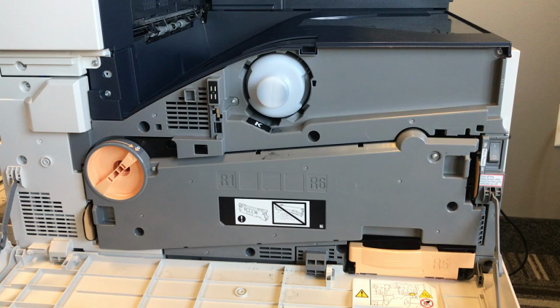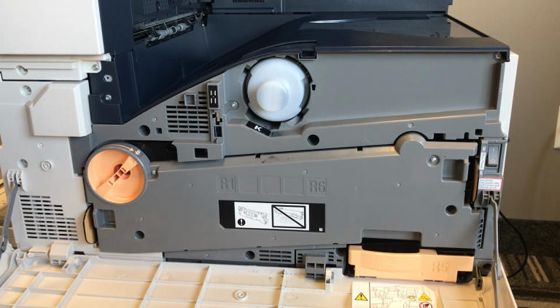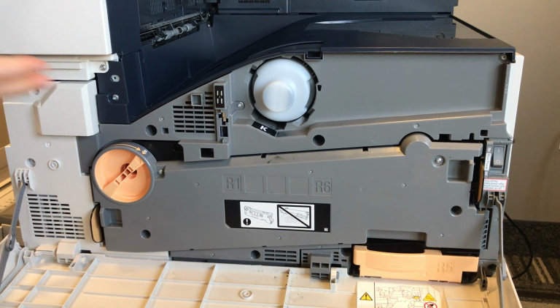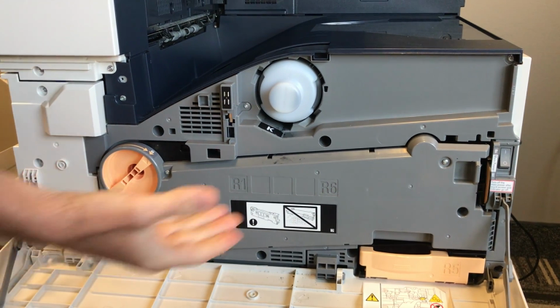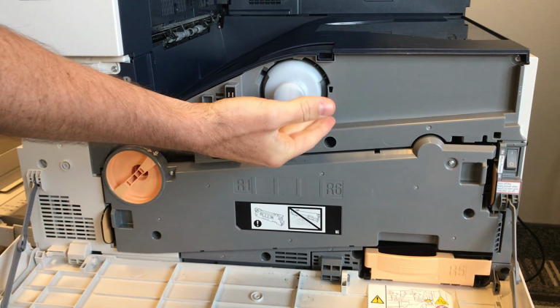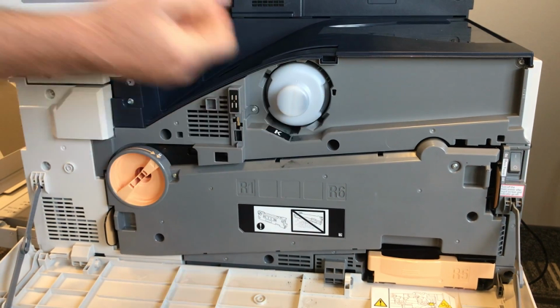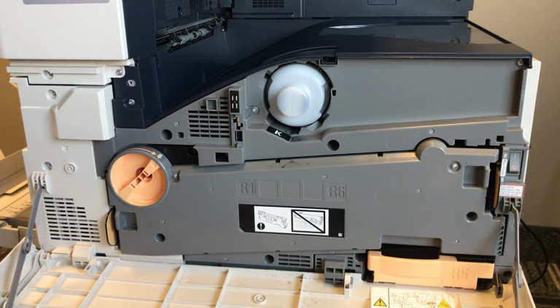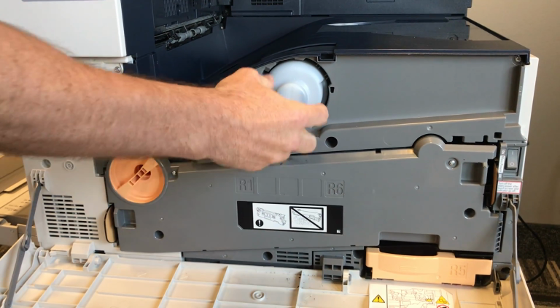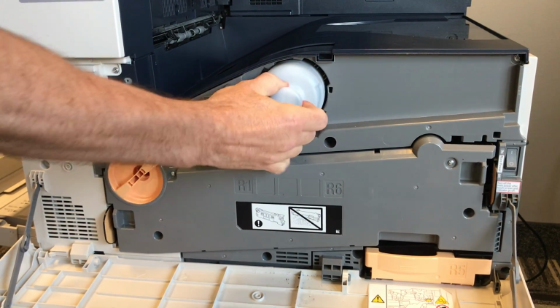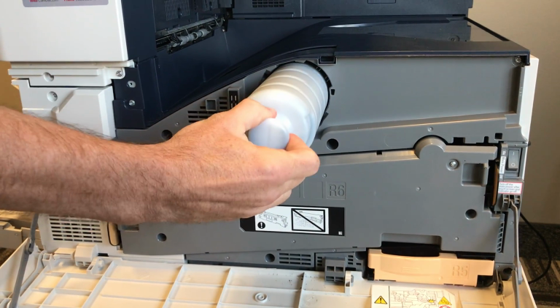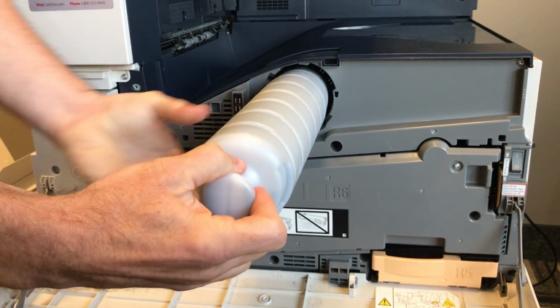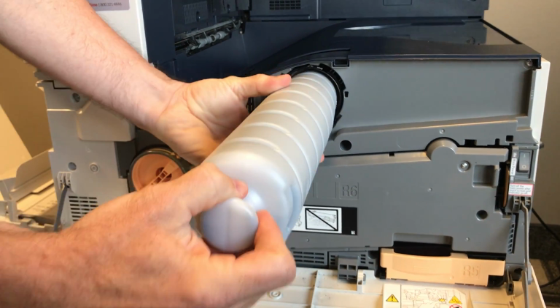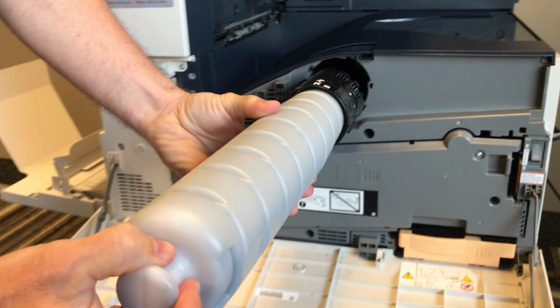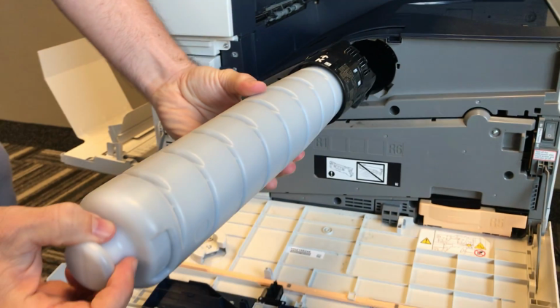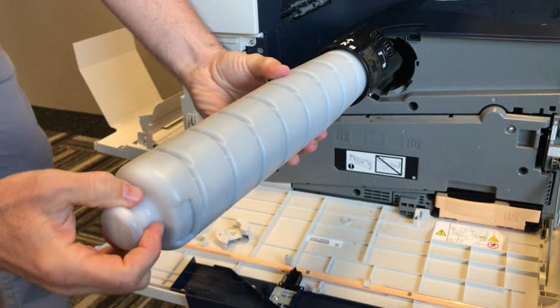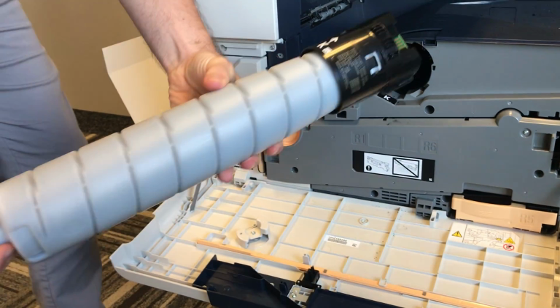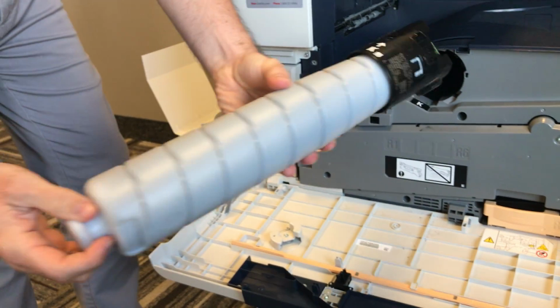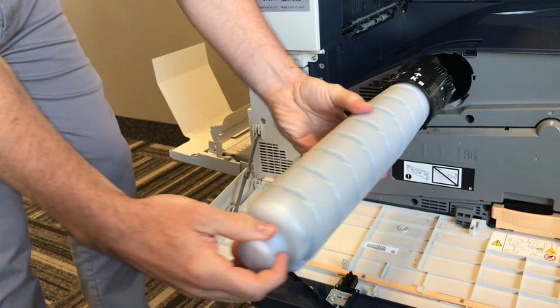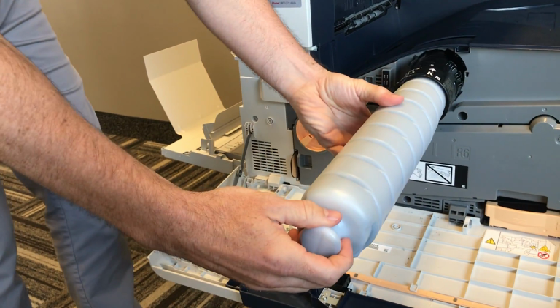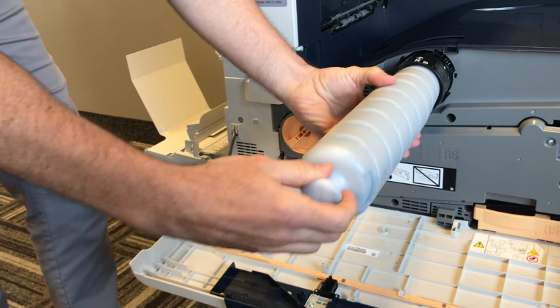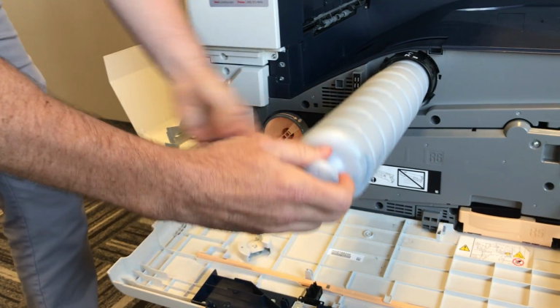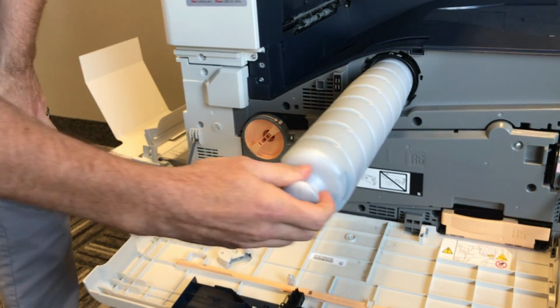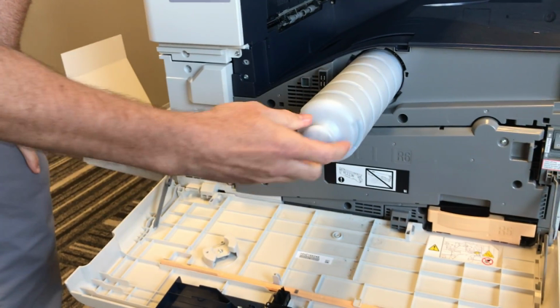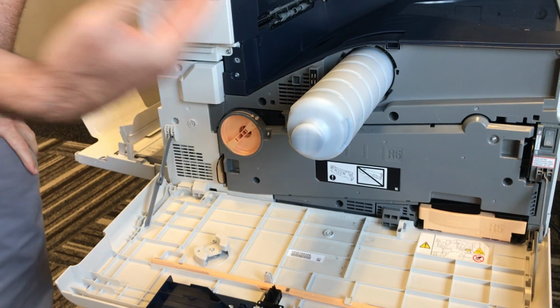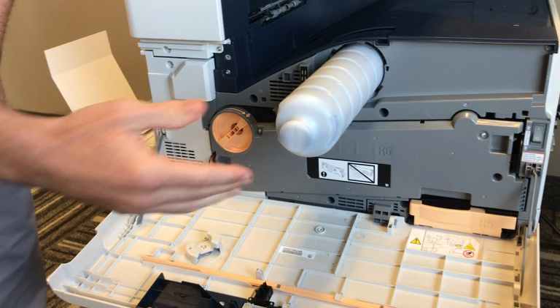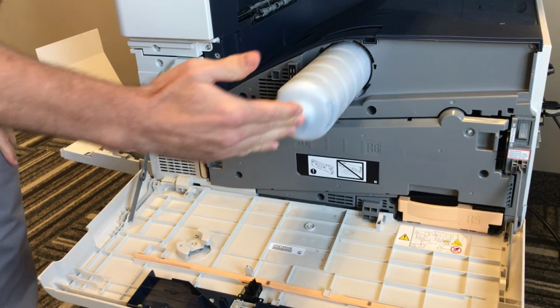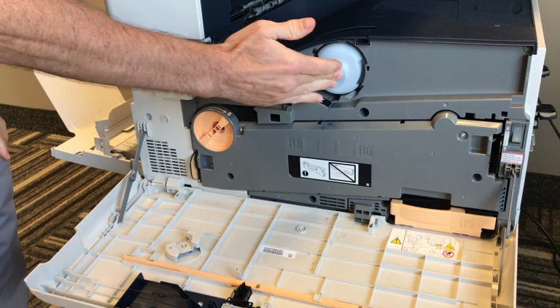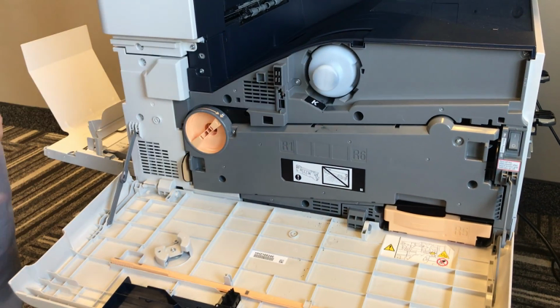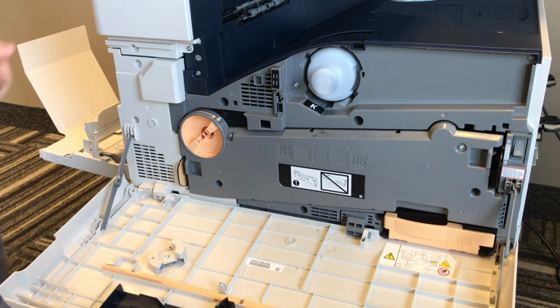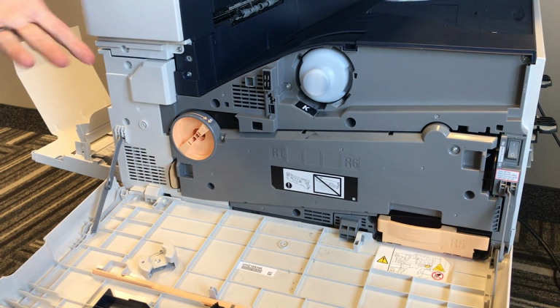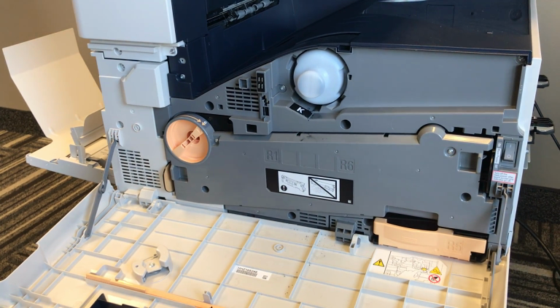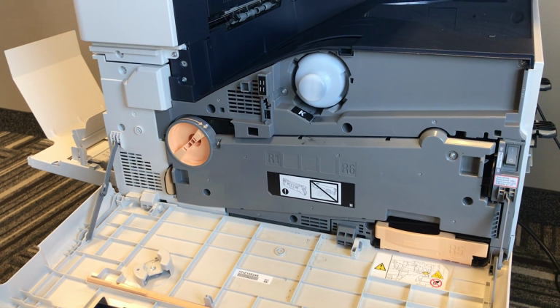Now the only example that is not colored orange is going to be your toner bottle. Your toner bottle — simply pull it all the way out. This is just disposable. Your new one will slide right in. It only fits in one way, so you can't put it in incorrectly. Slide it all the way in and your toner has been replaced.